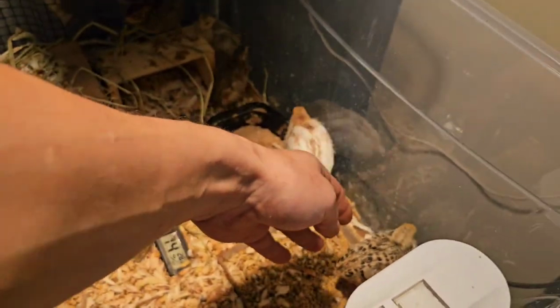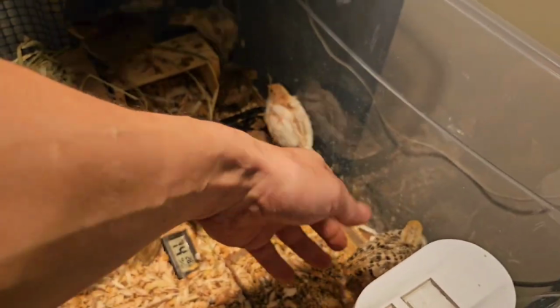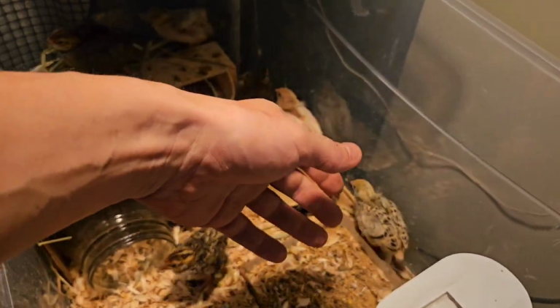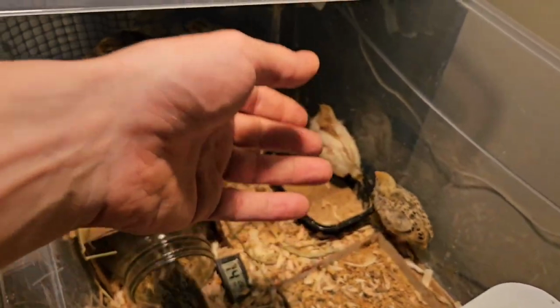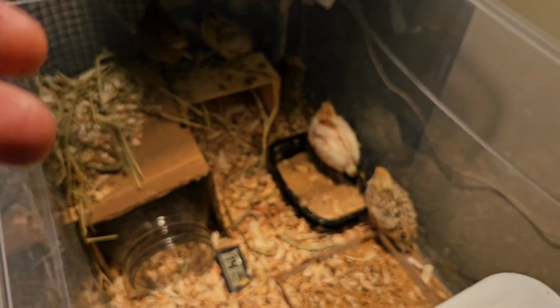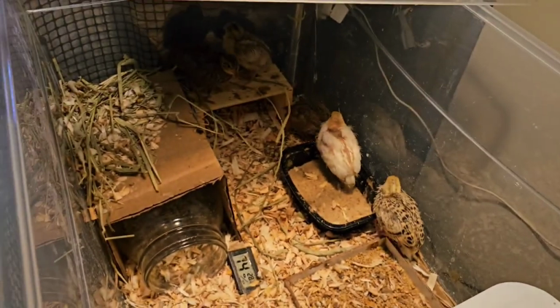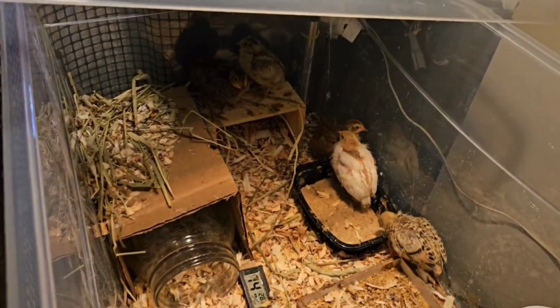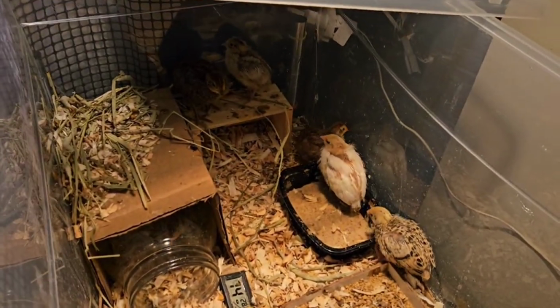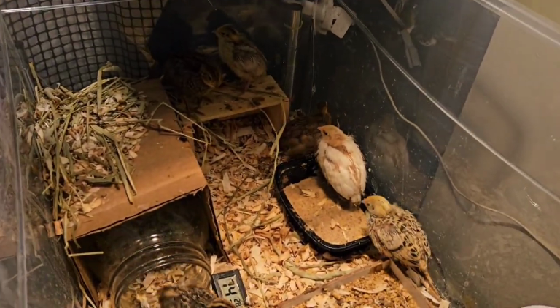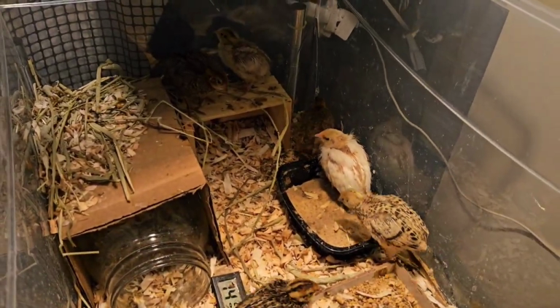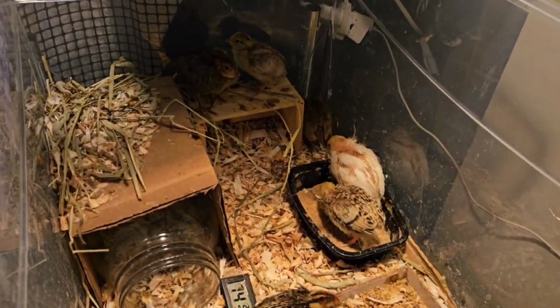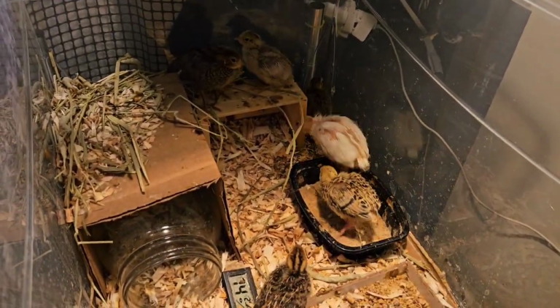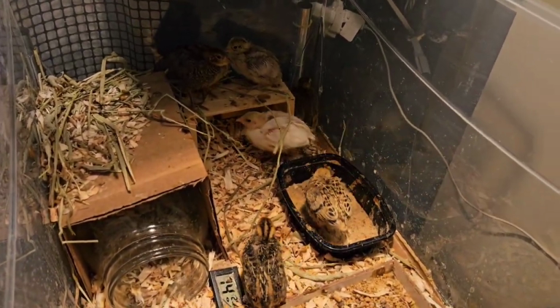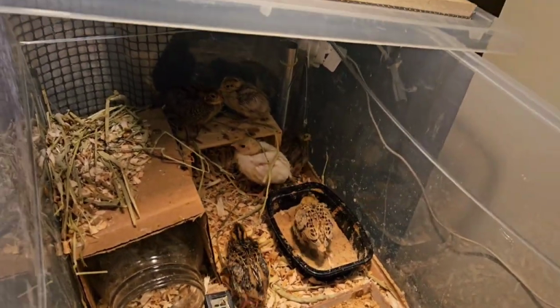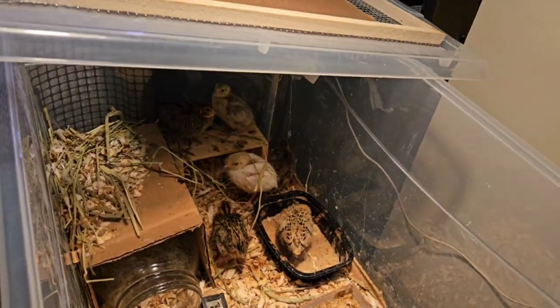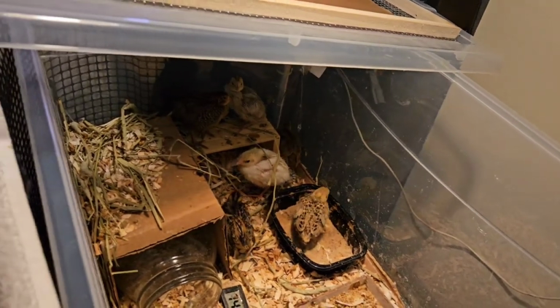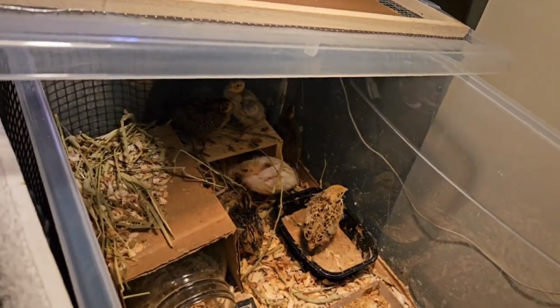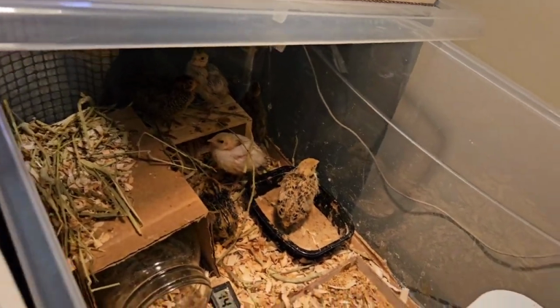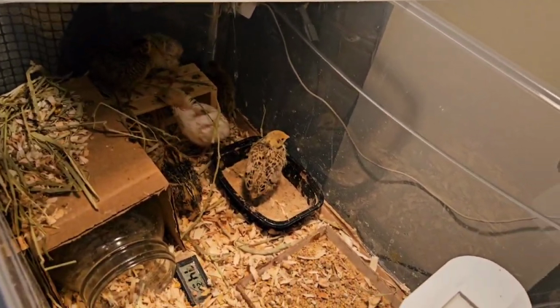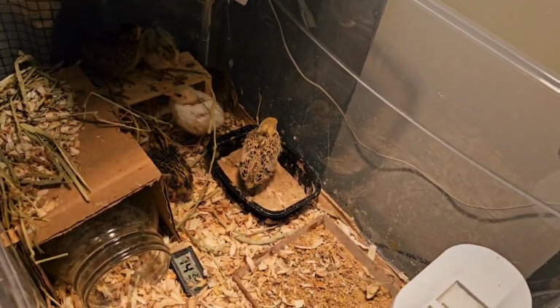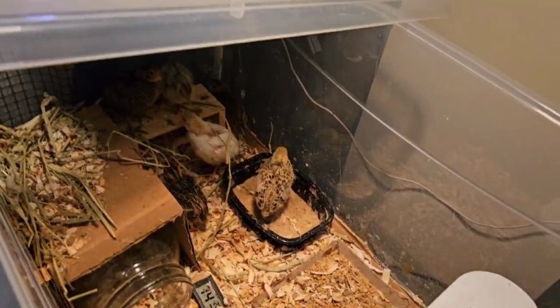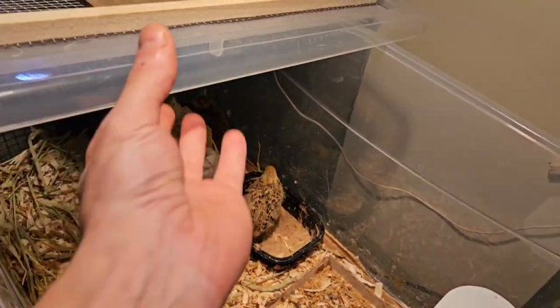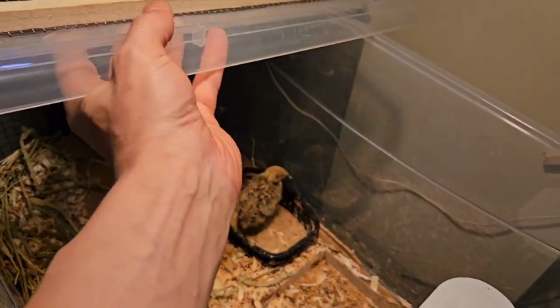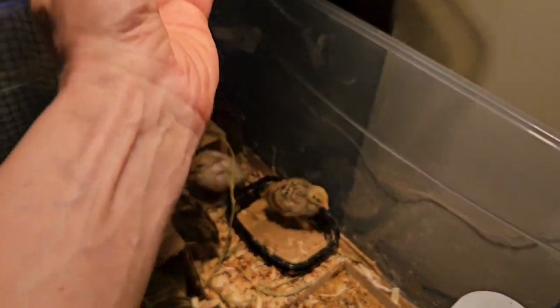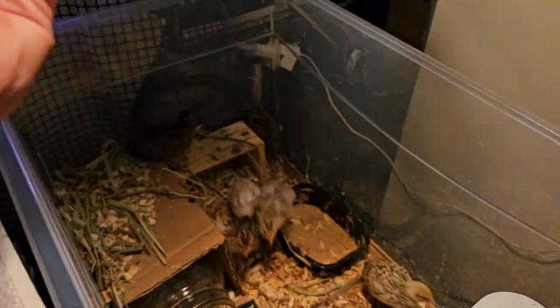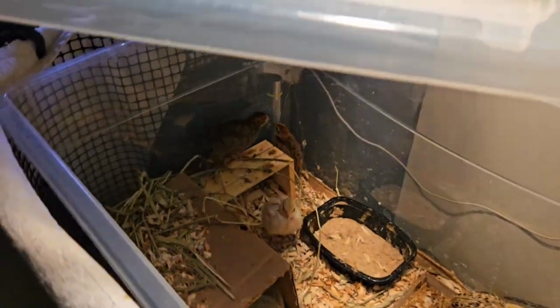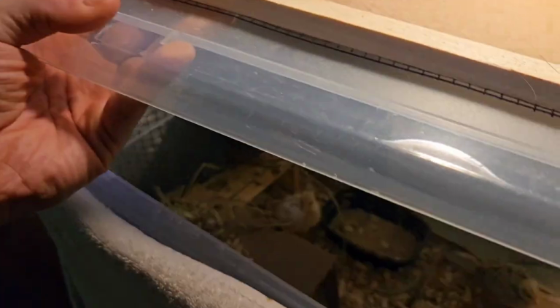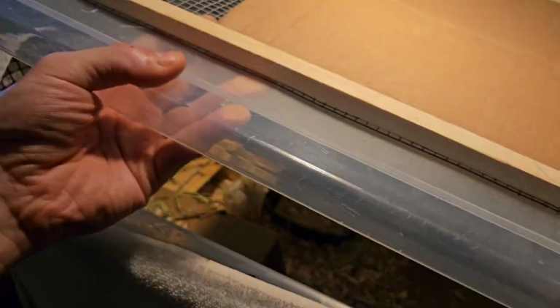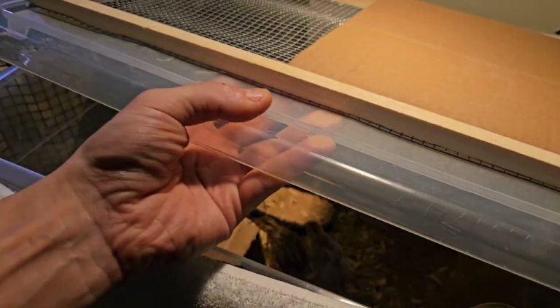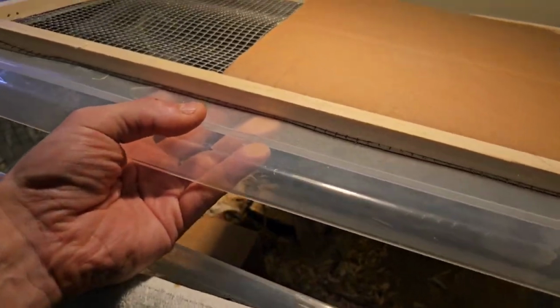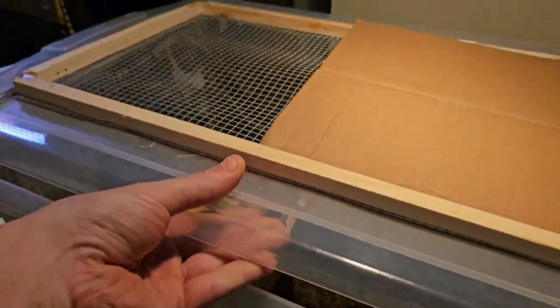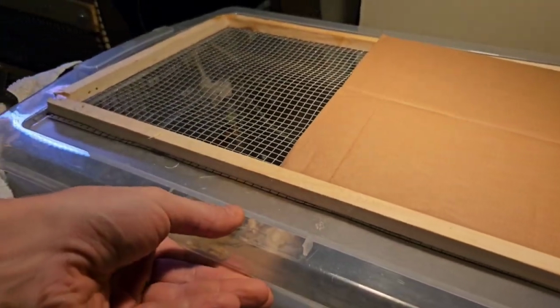The big blonde one over here wants nothing to do with us — I go near it and it runs away. The other ones, not so much. They're starting to chirp a lot and they've almost outgrown this enclosure. Things are going well in there for them, they seem to like it.